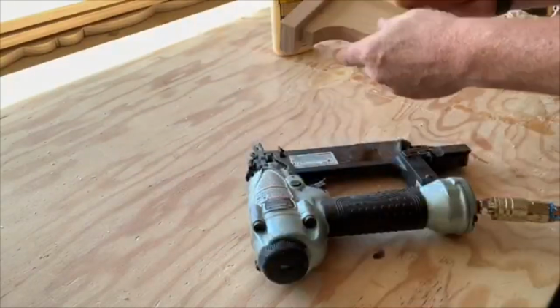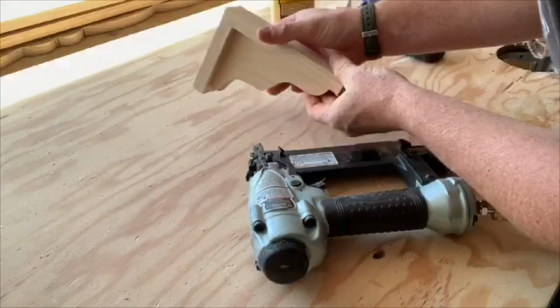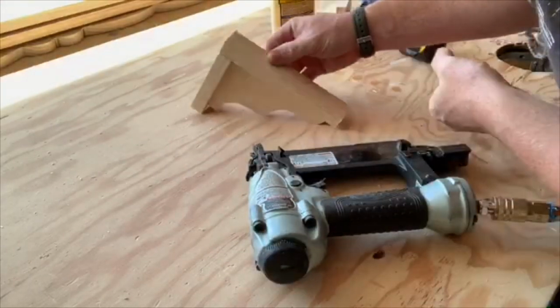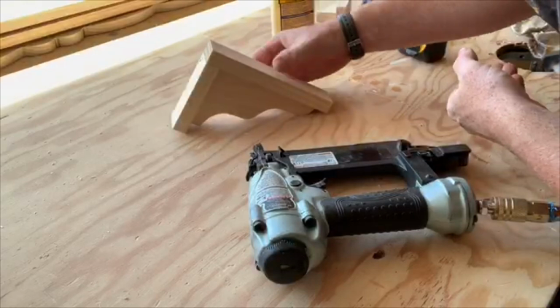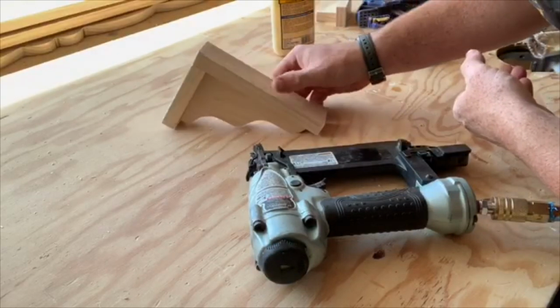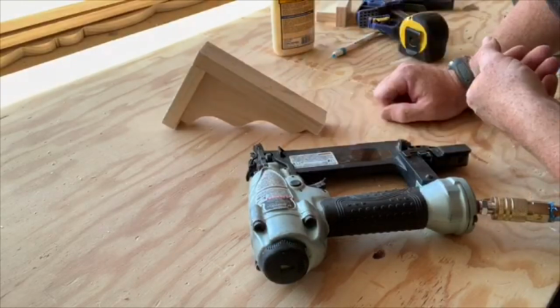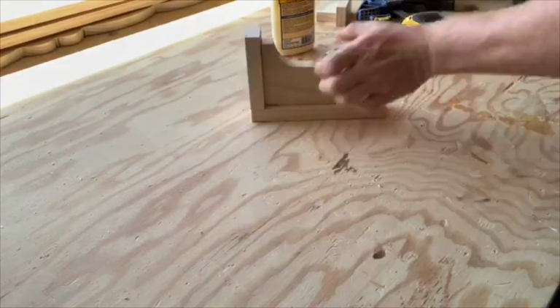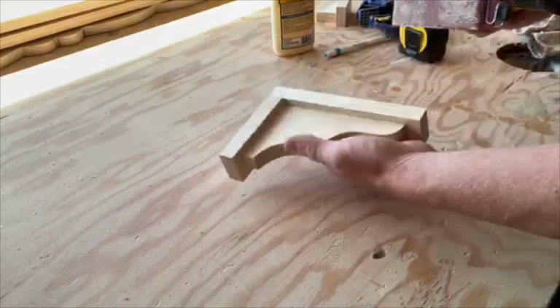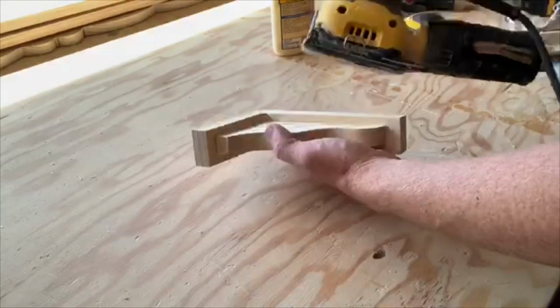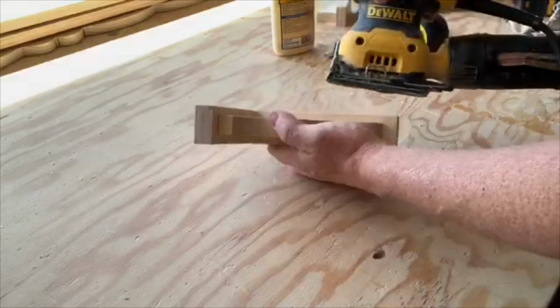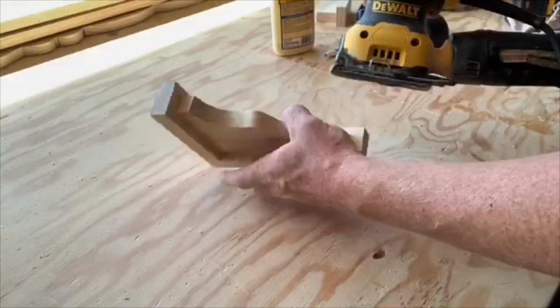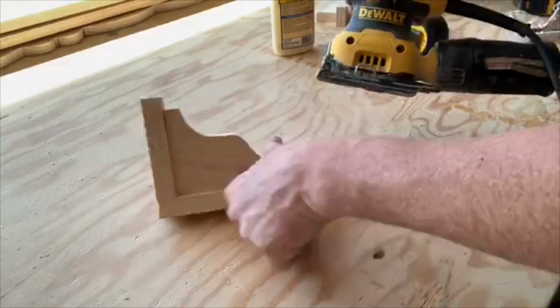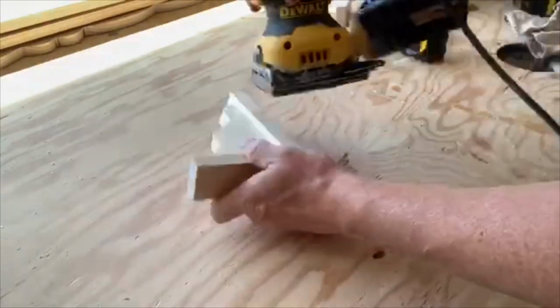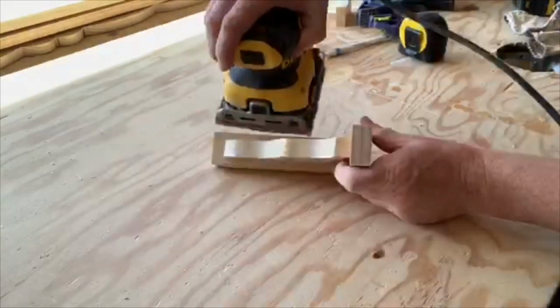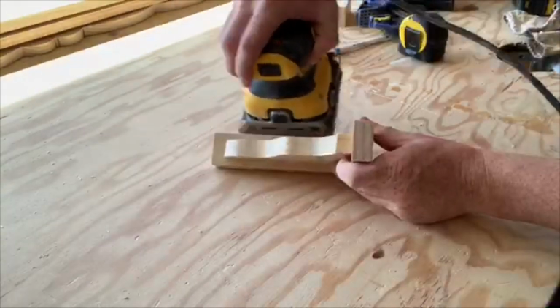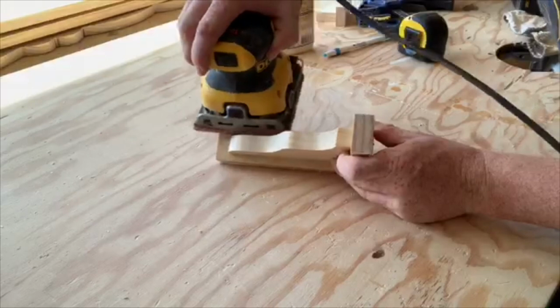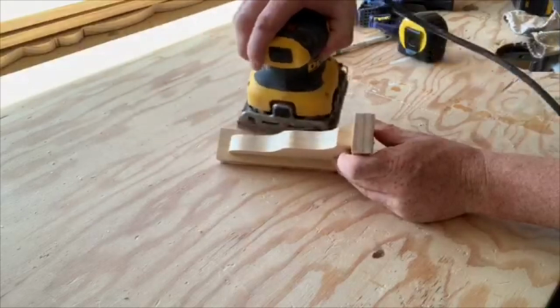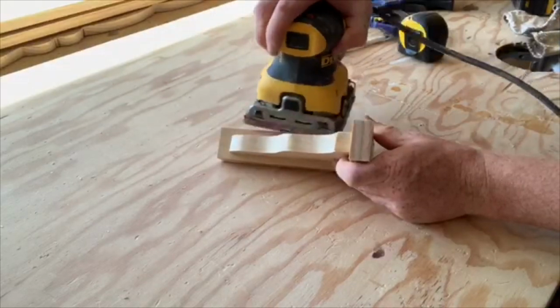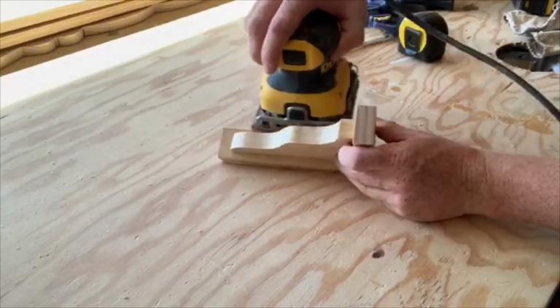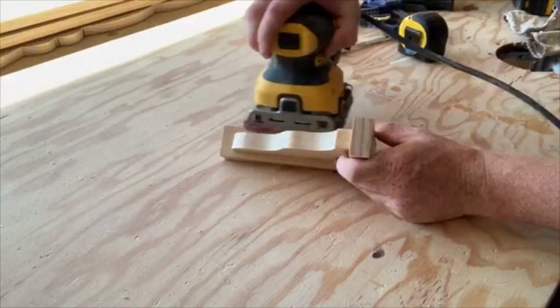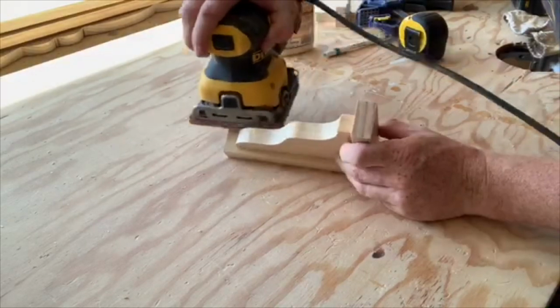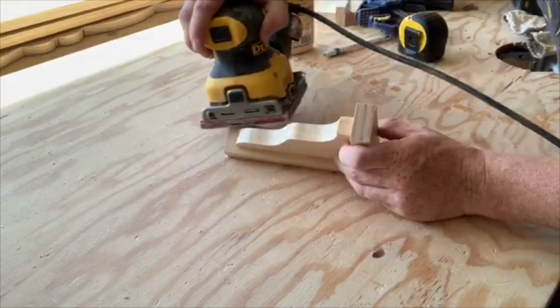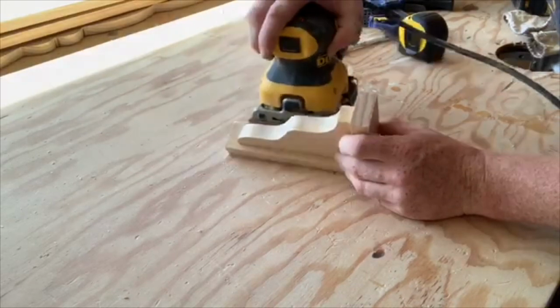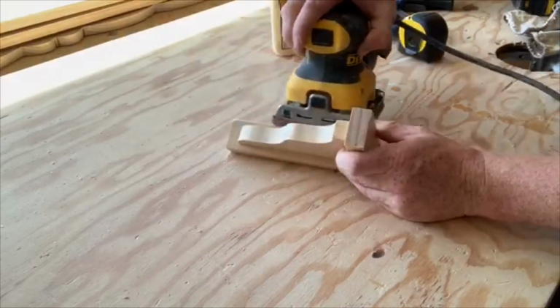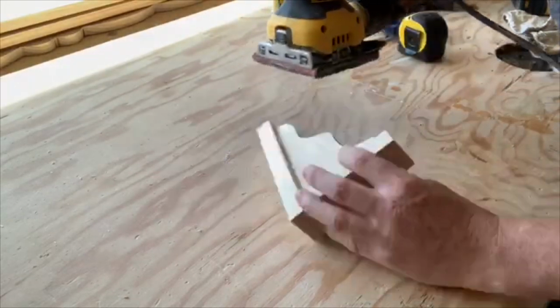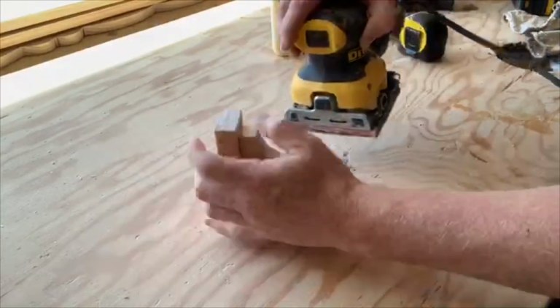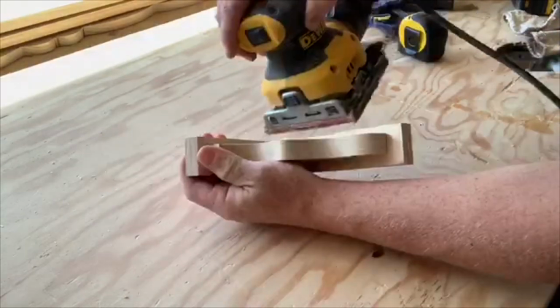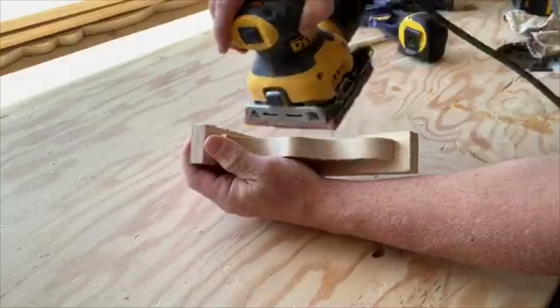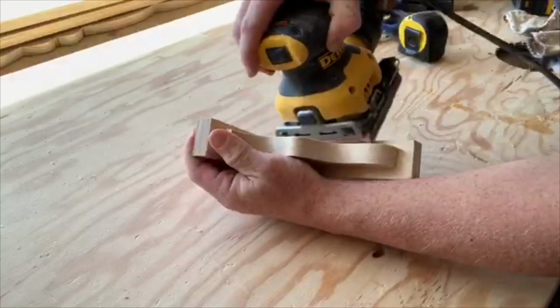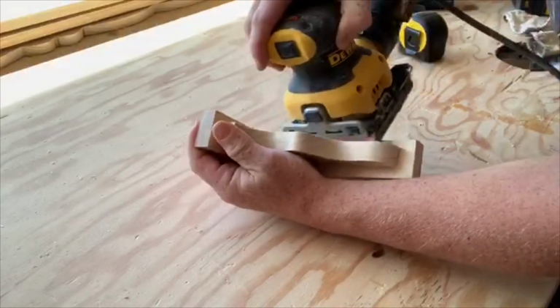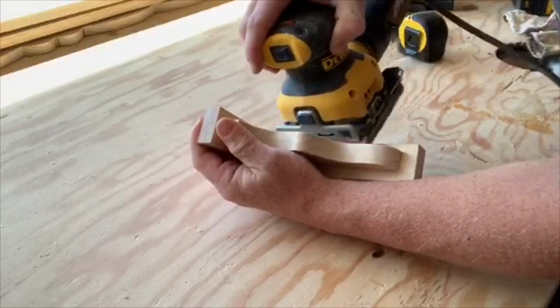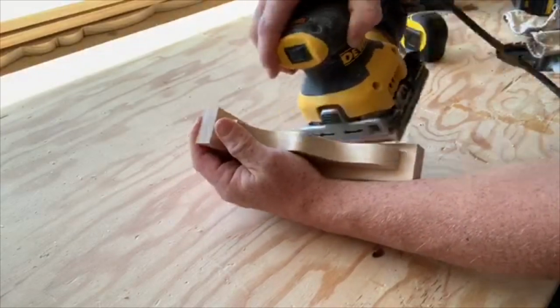Grab your 120-grit sandpaper and go ahead and work against all the straight edges here. Wood is going to have straight edges, but the more you can get rid of those straight edges and give it more of a curve, the more of a different look you can get from it.